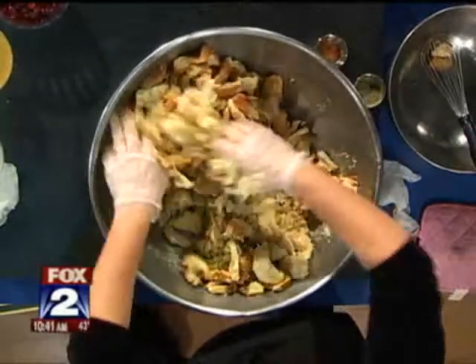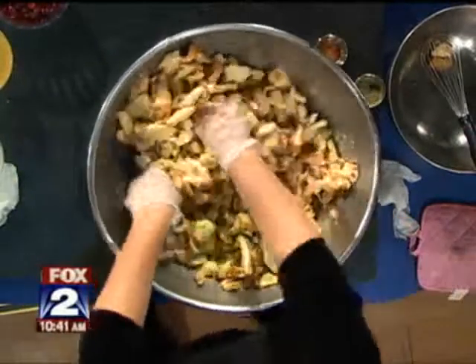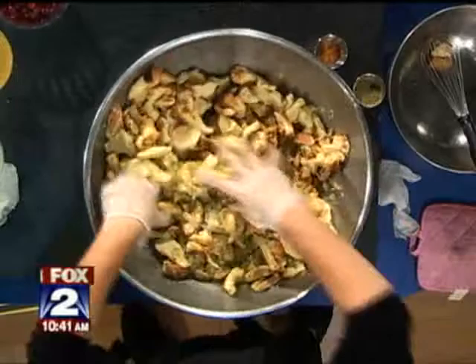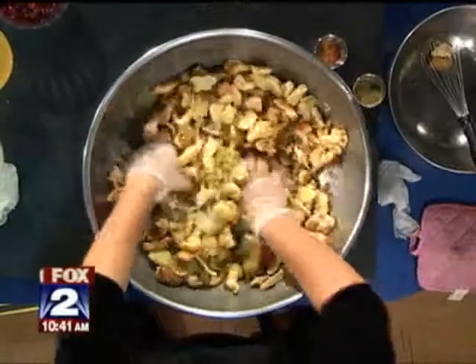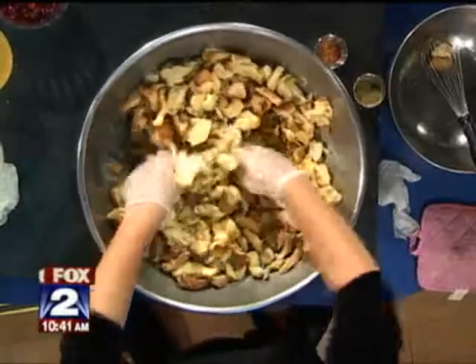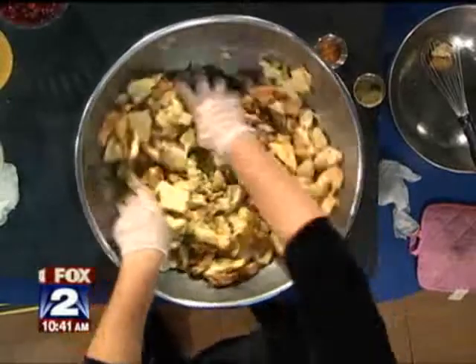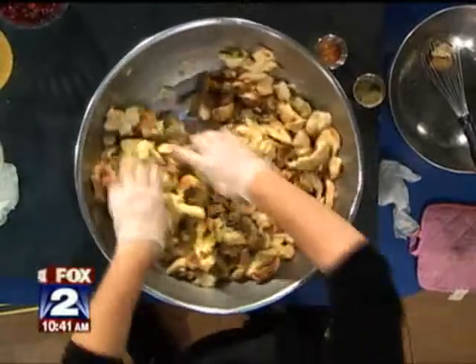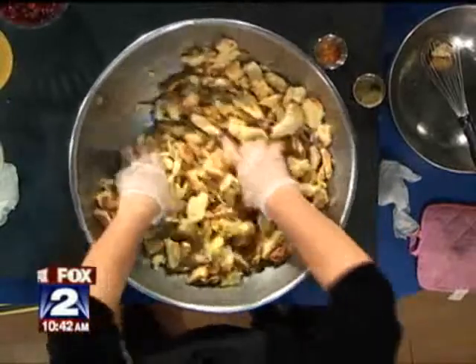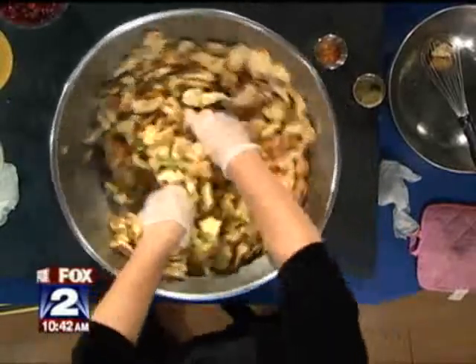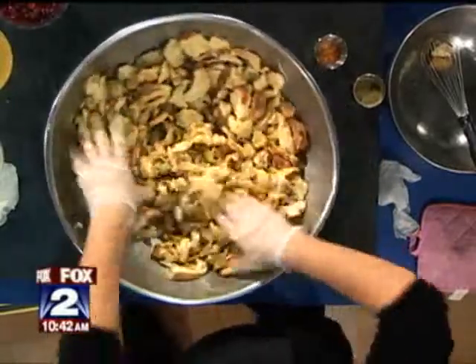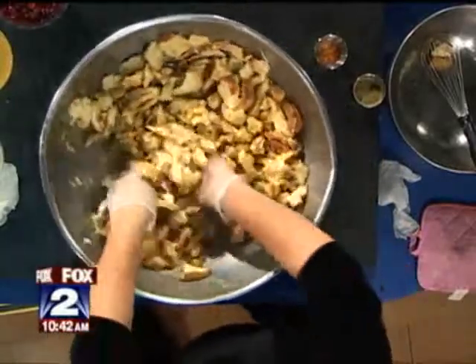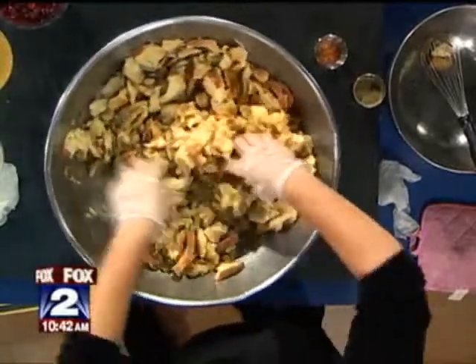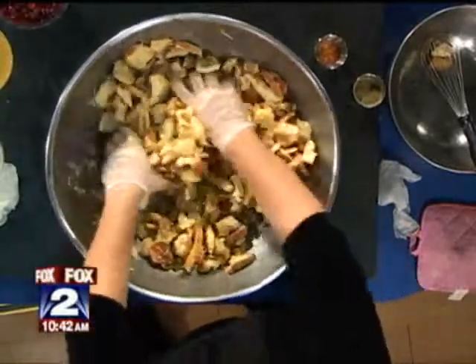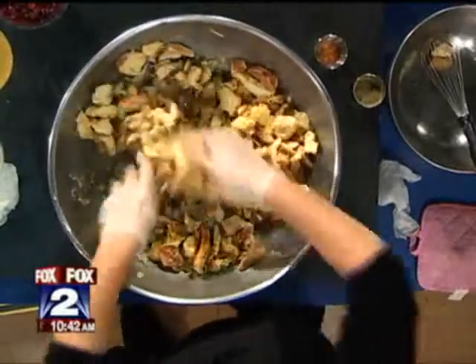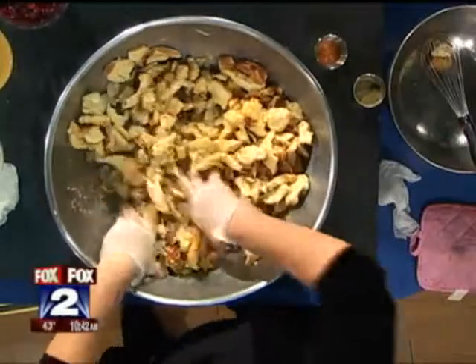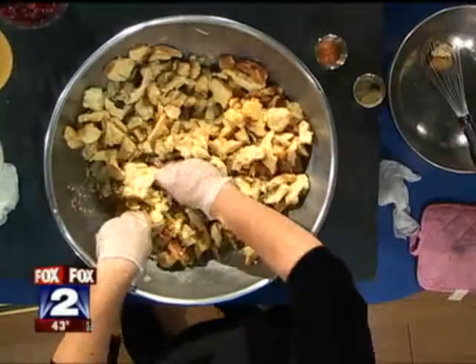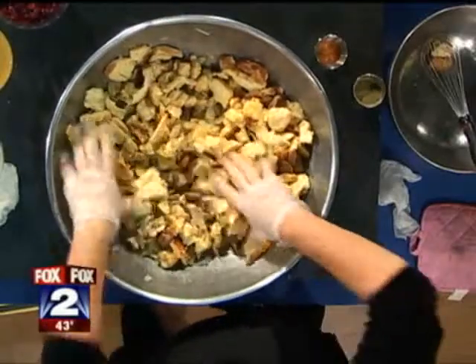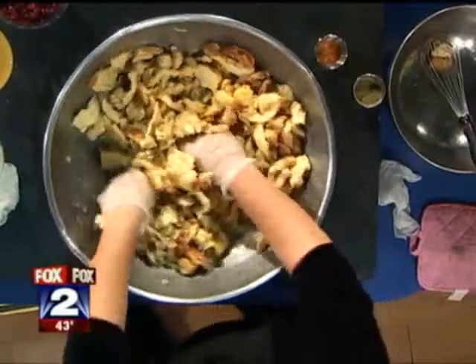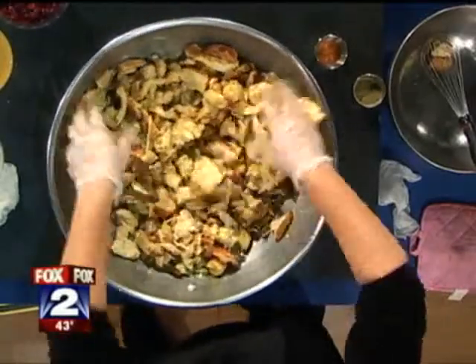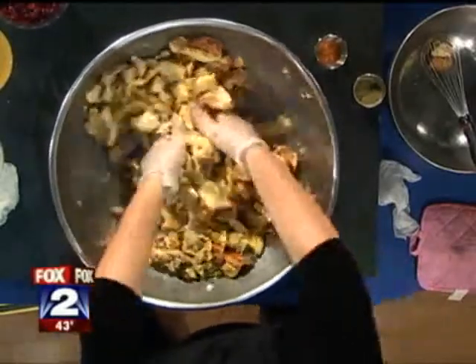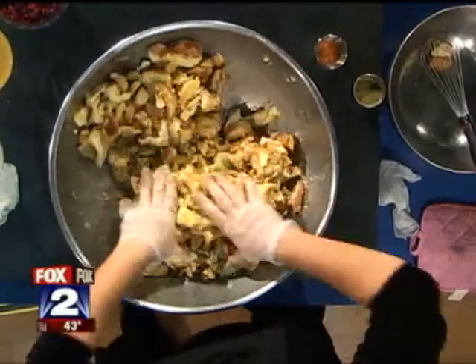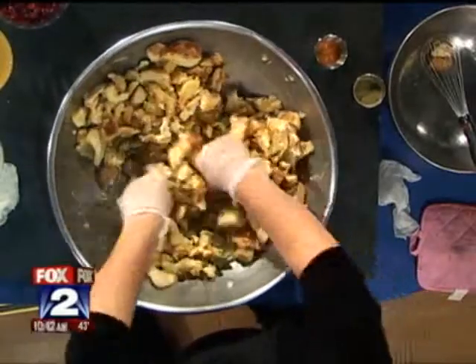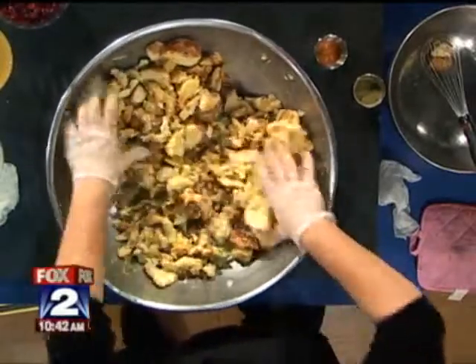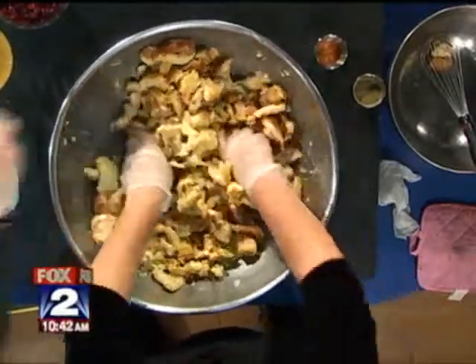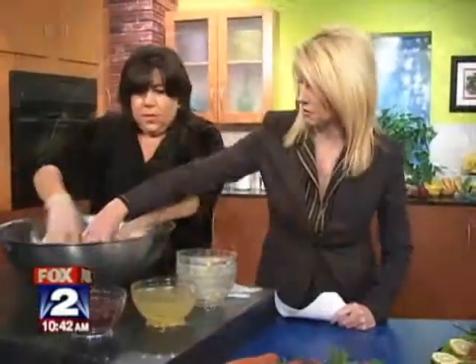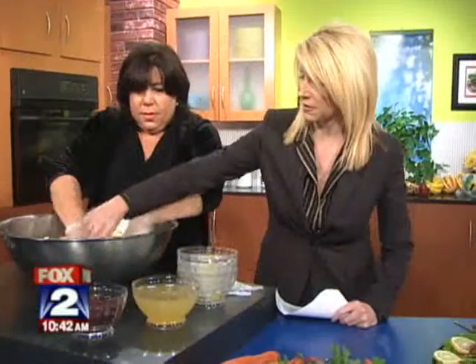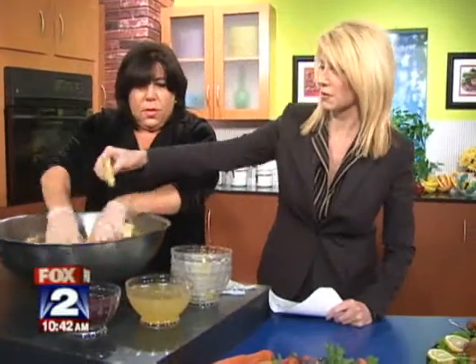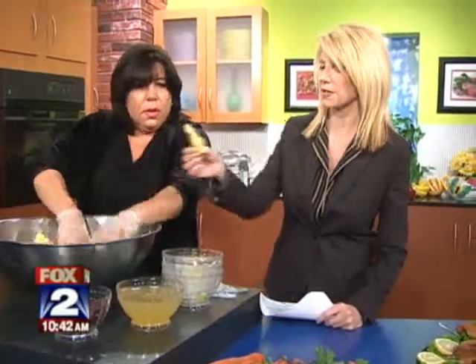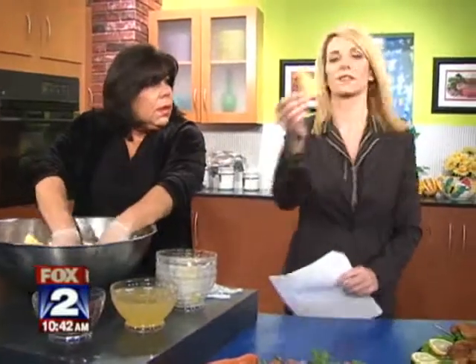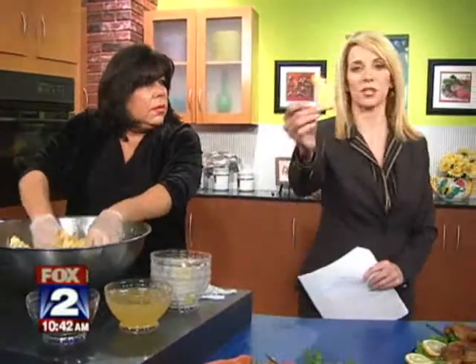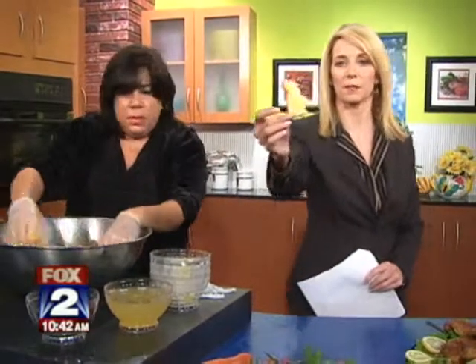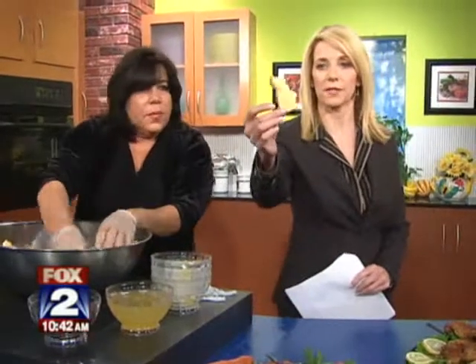And then you just have to mix it all together. You don't want to add your chicken stock until you totally get this mixed together. This looks like Michigan a little bit, doesn't it?